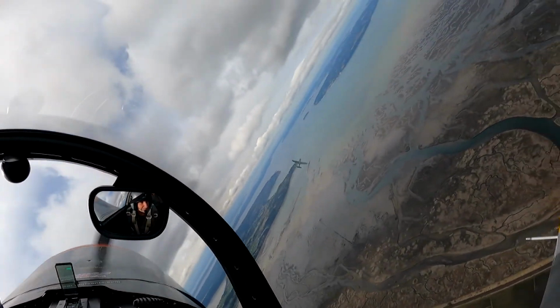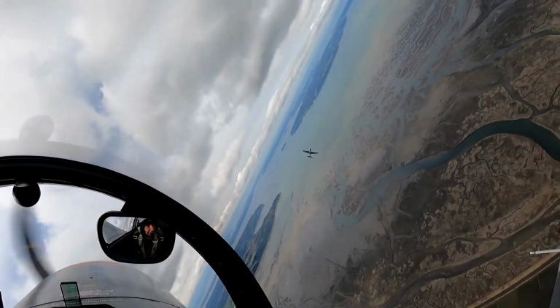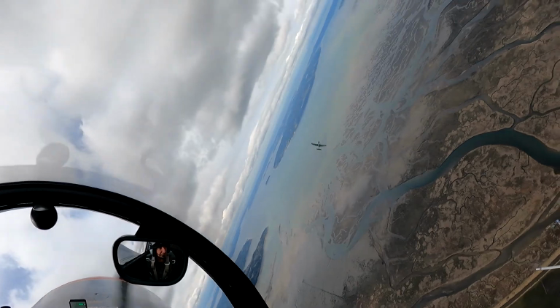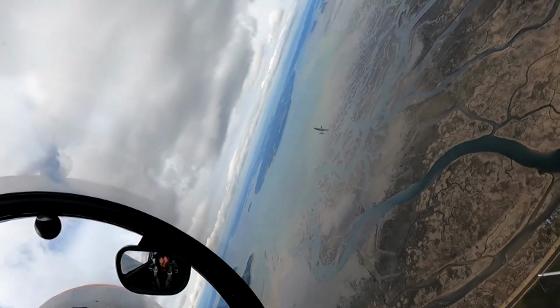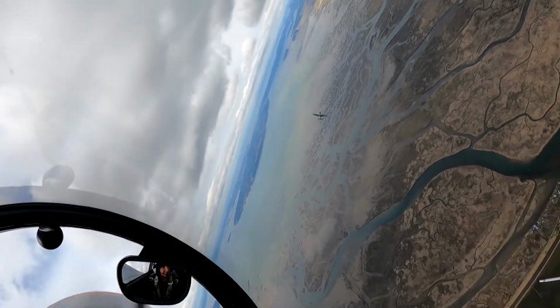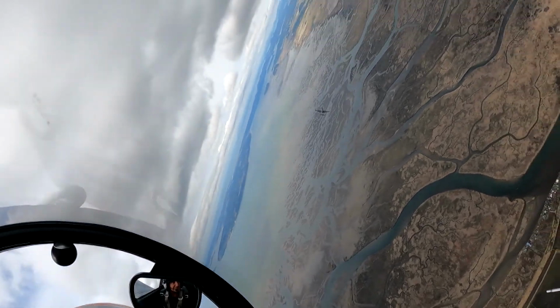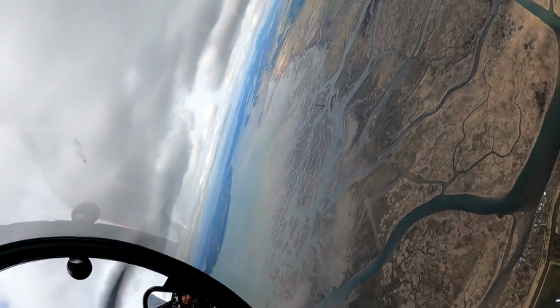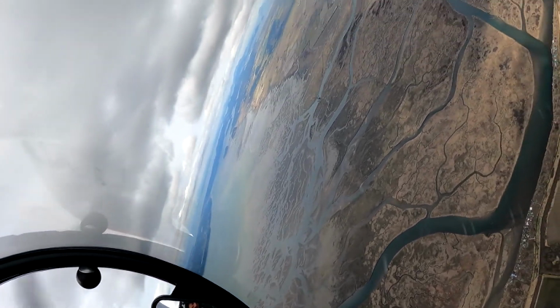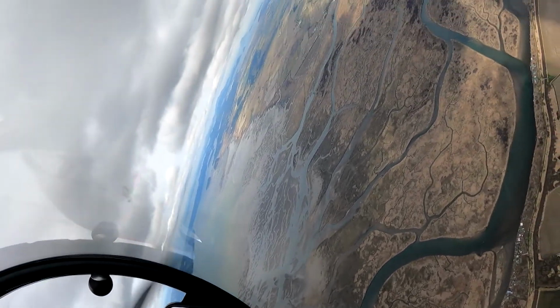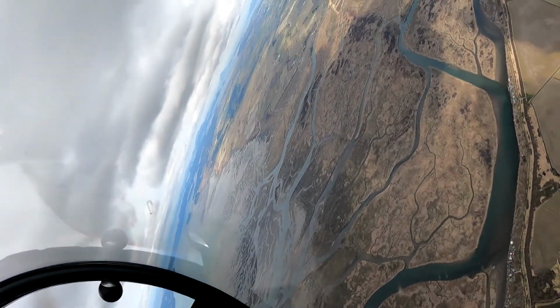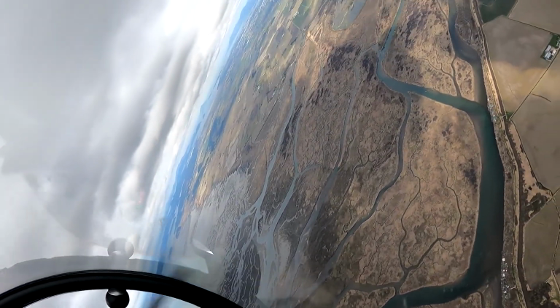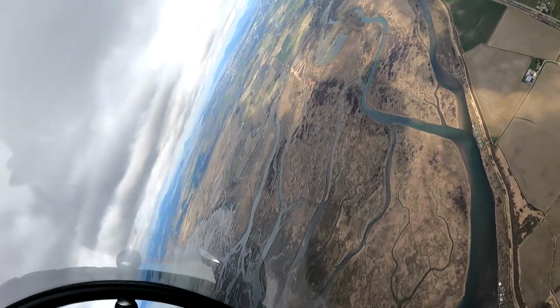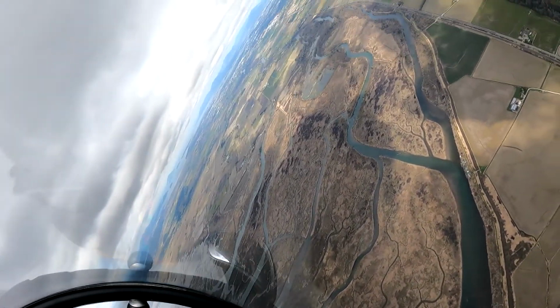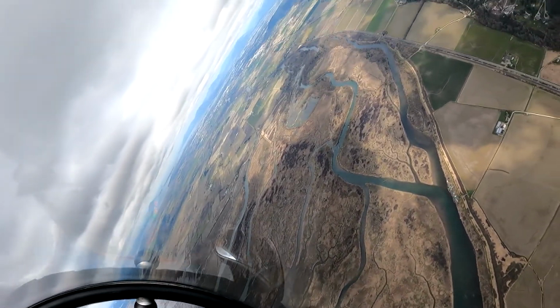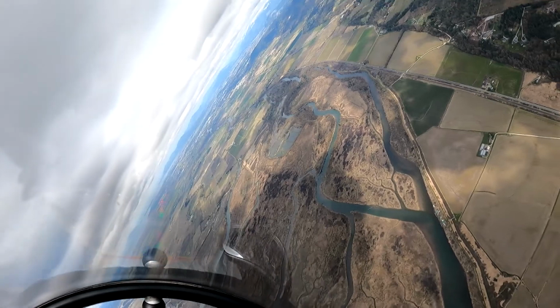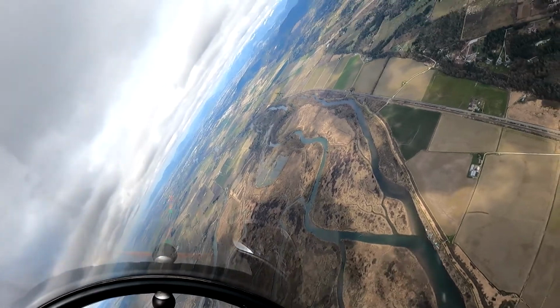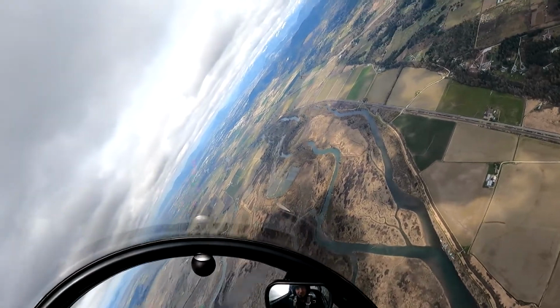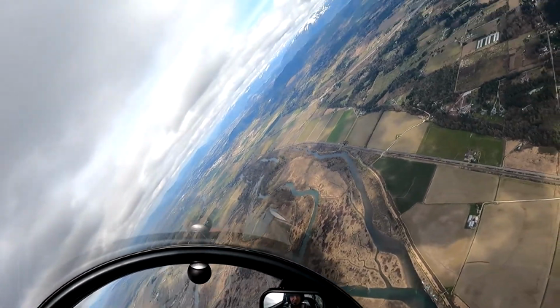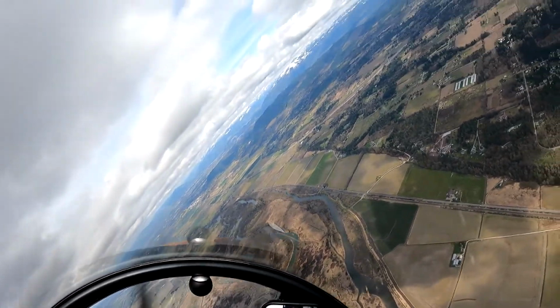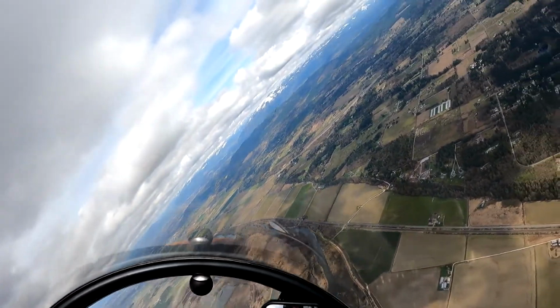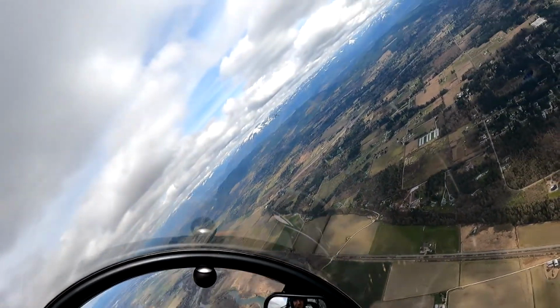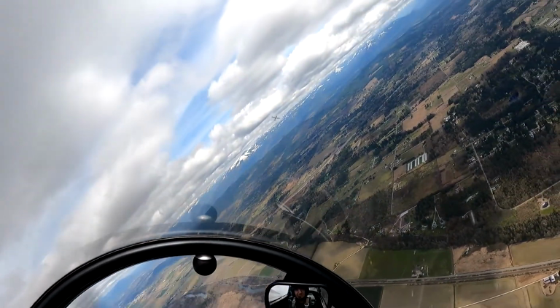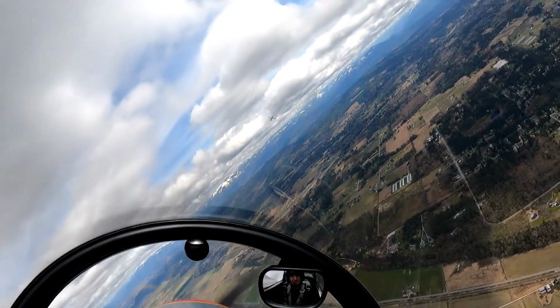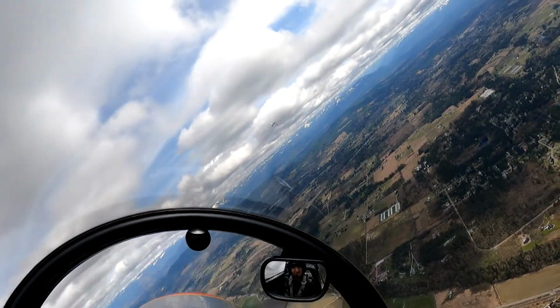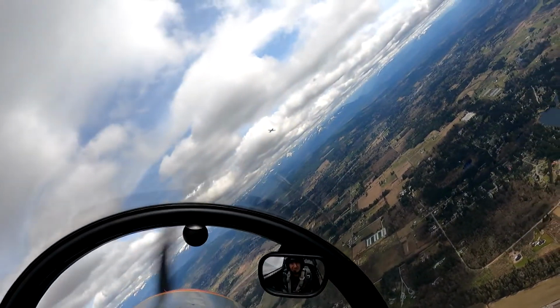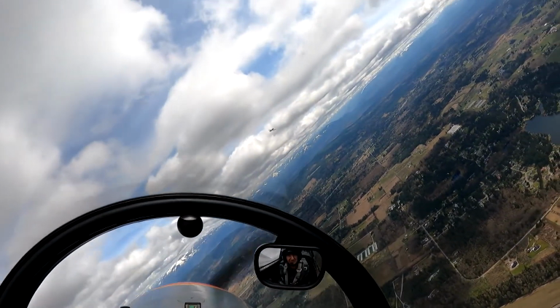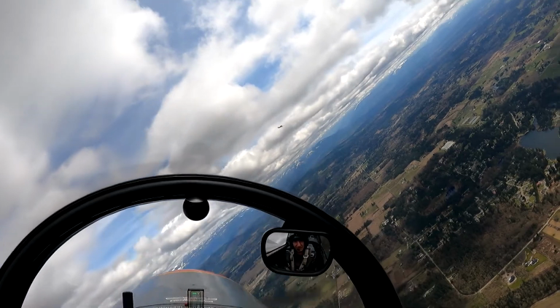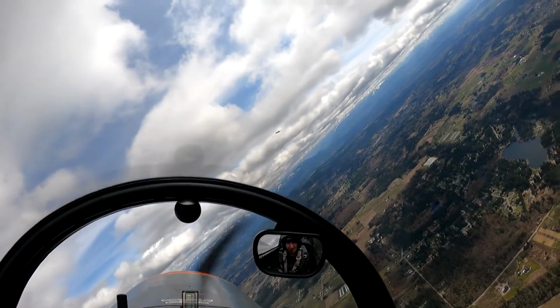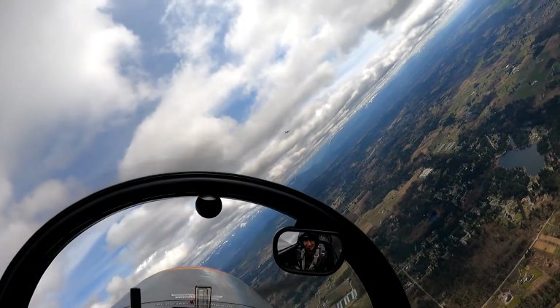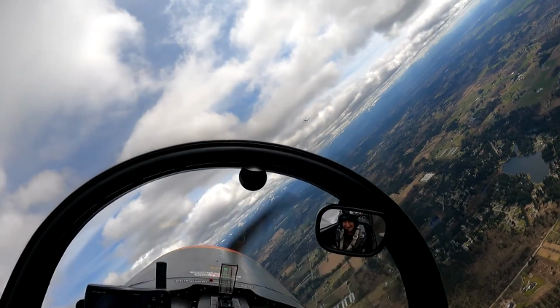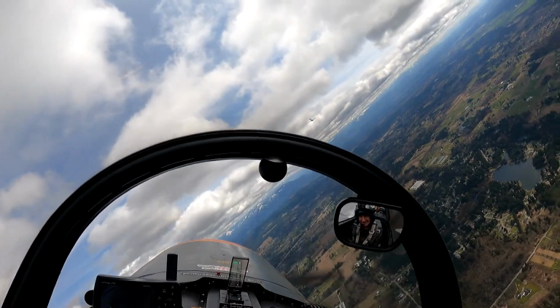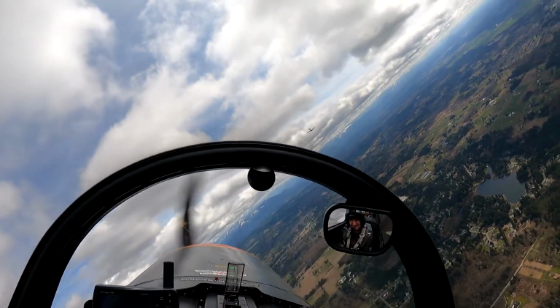In the case of the CJ-6 Nanshan, the controls are very responsive and very crisp — it is a joy to fly. Also, it can land short and the stall is very forgiving.